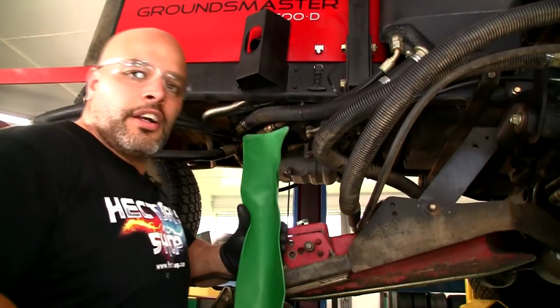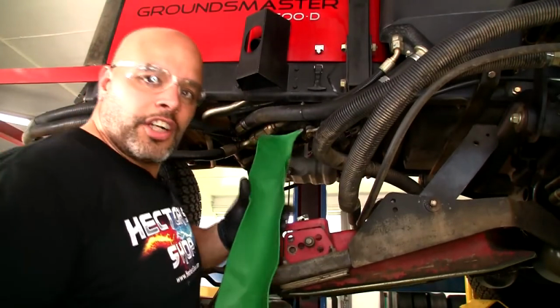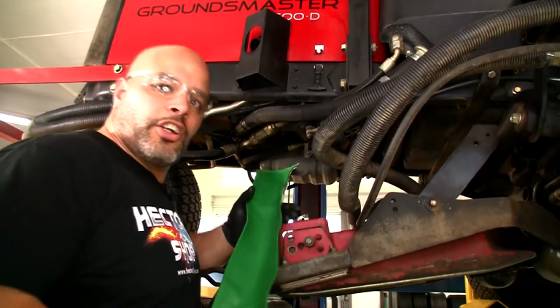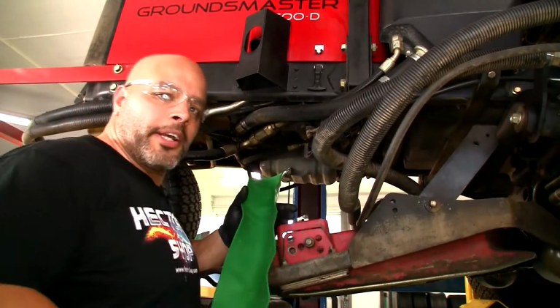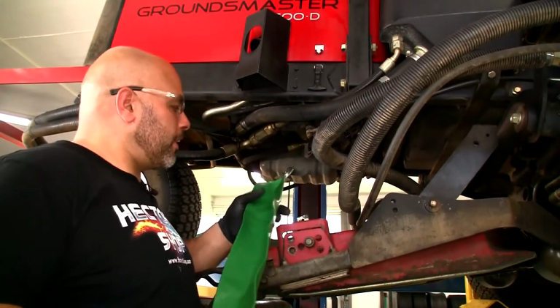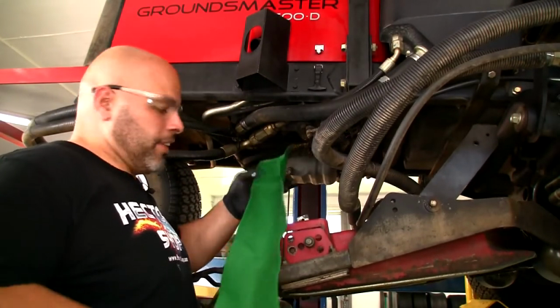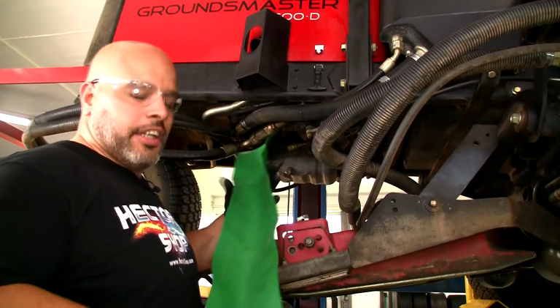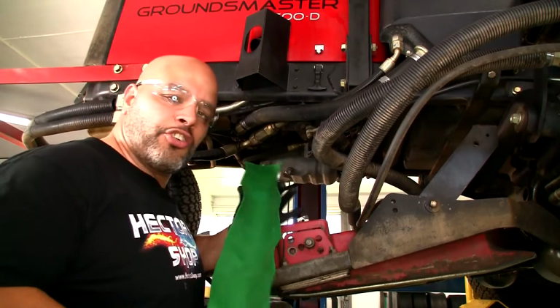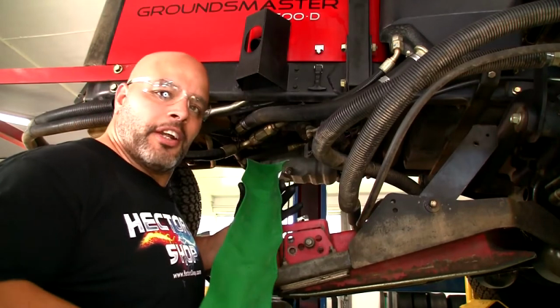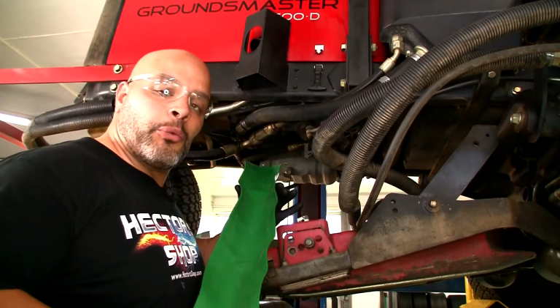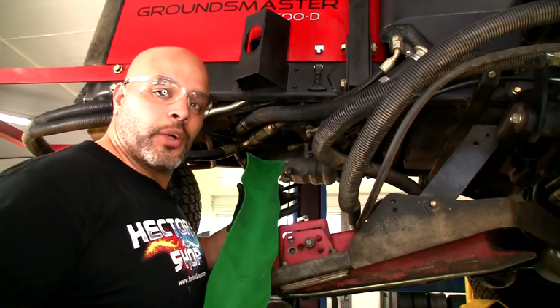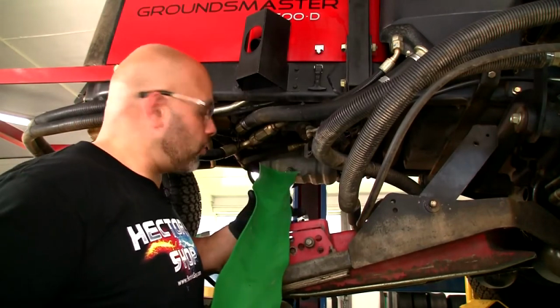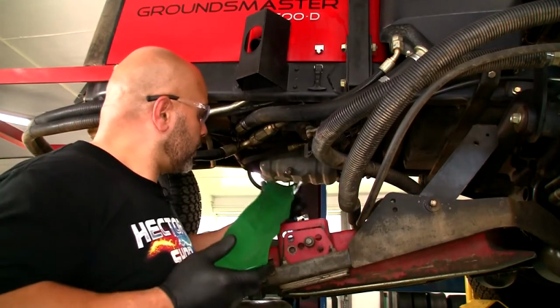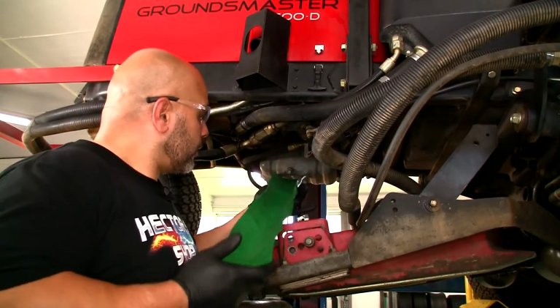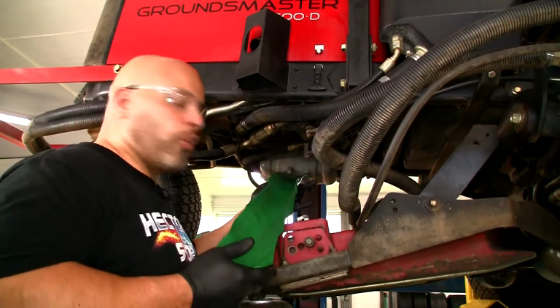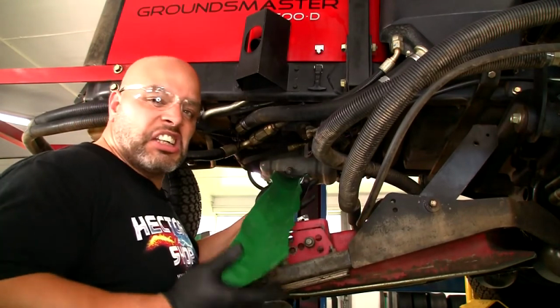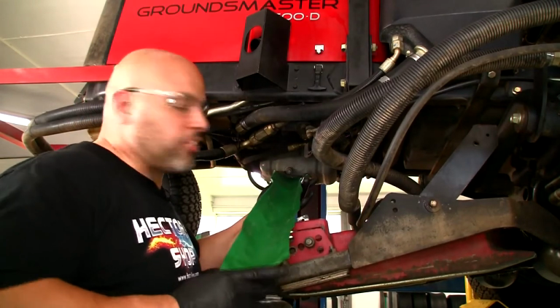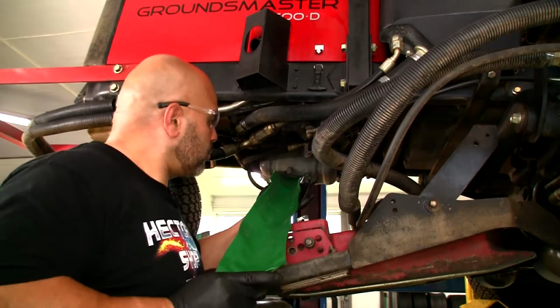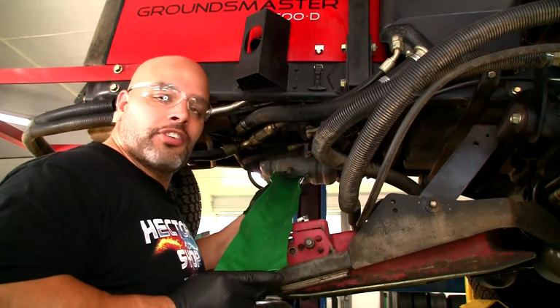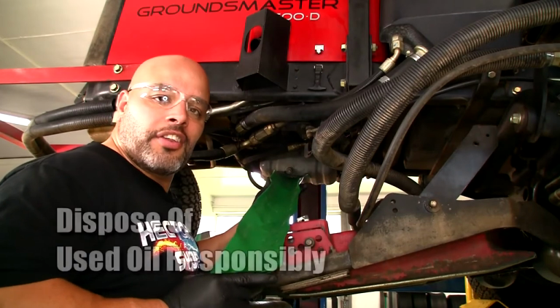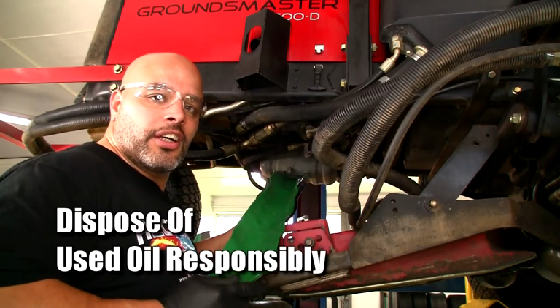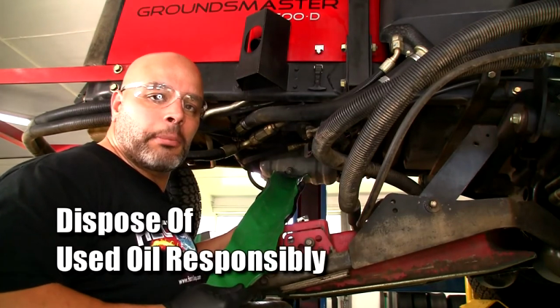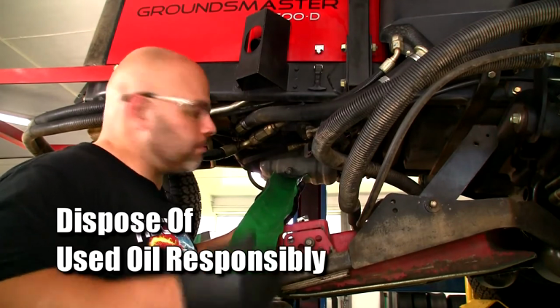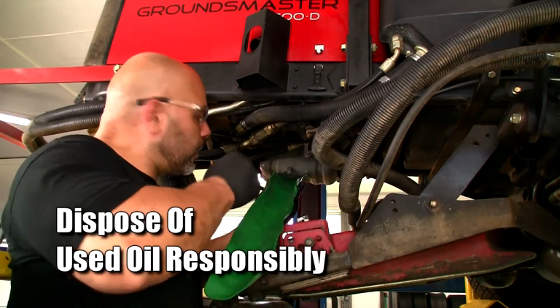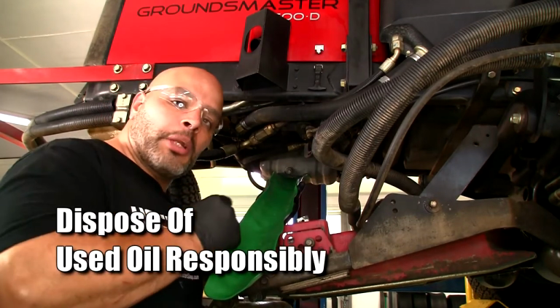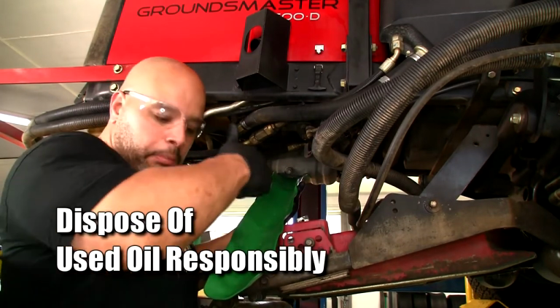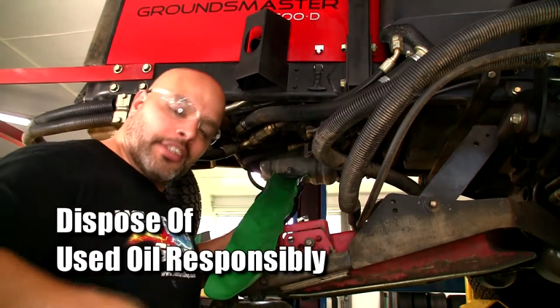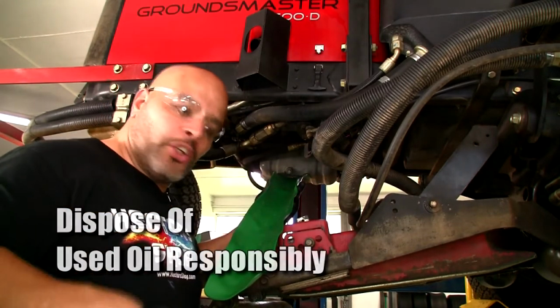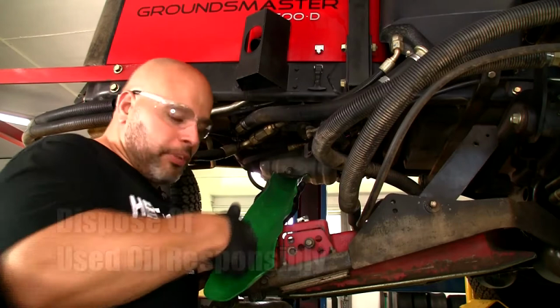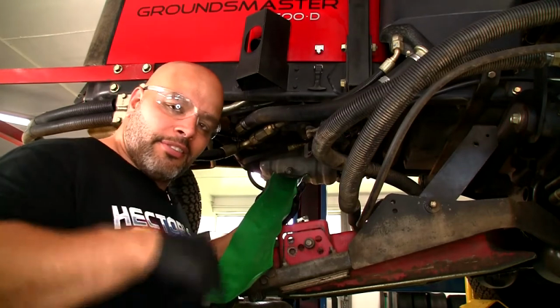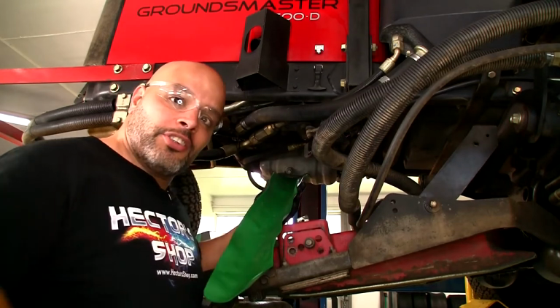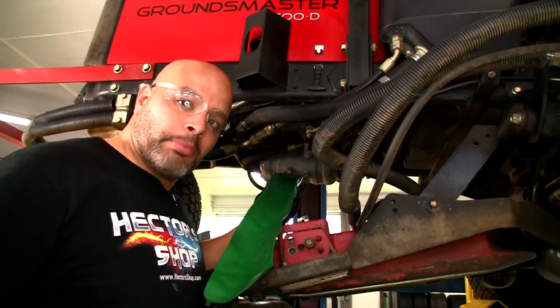All right, so you're going to take your little green pig and you're going to shape it and form it whichever way you need to. Real quick and easy and simple, you just place it underneath your drain plug, remove your drain plug, and the oil will drip right down into your drip pan.